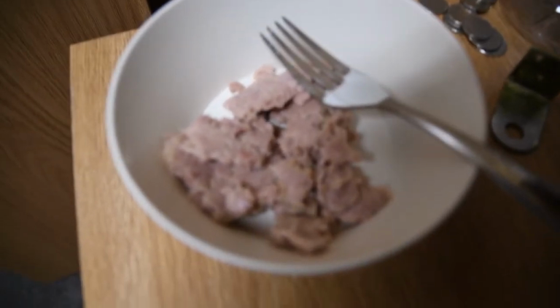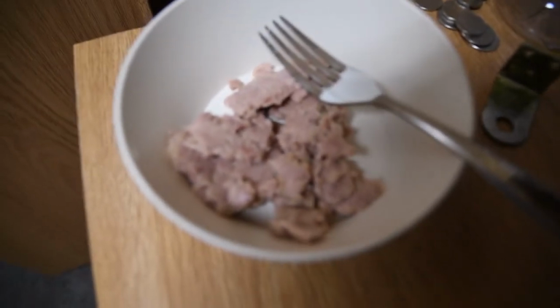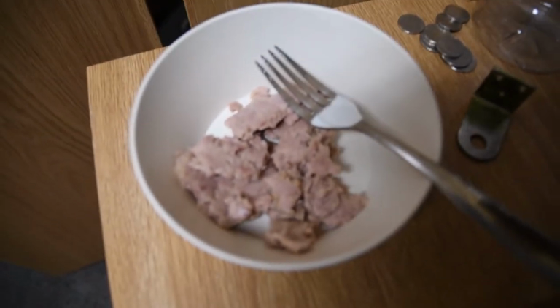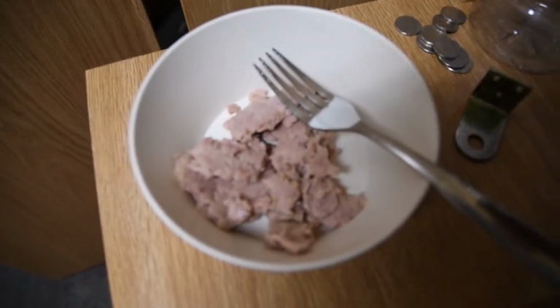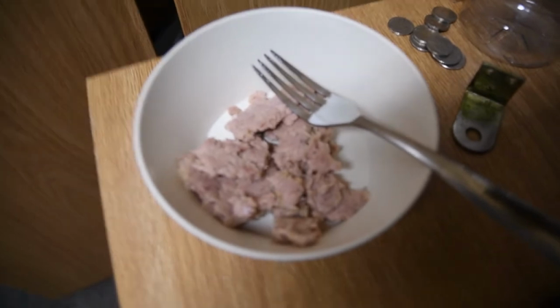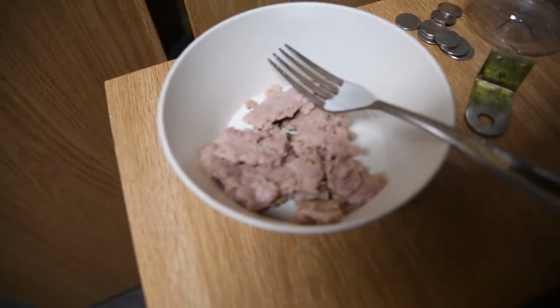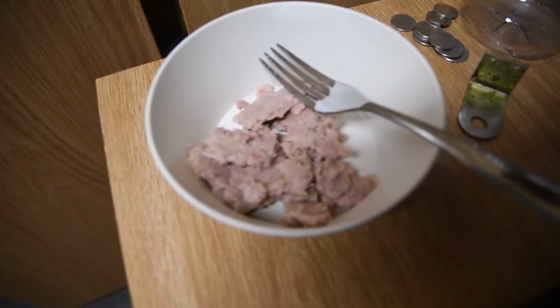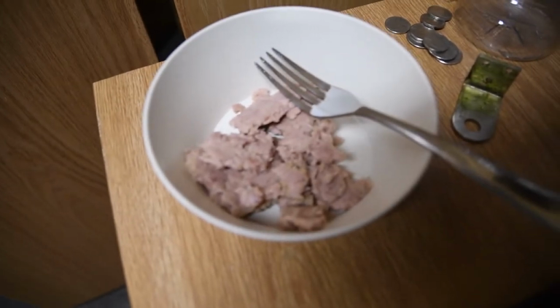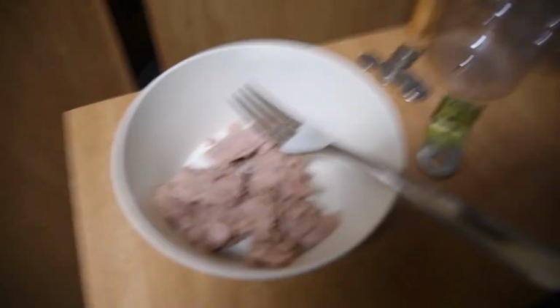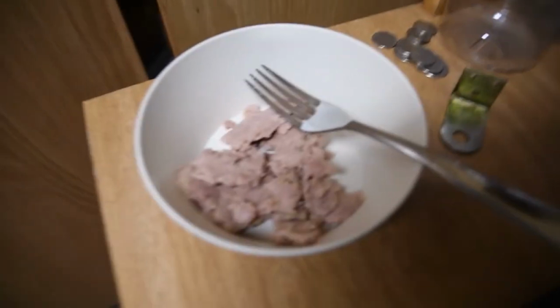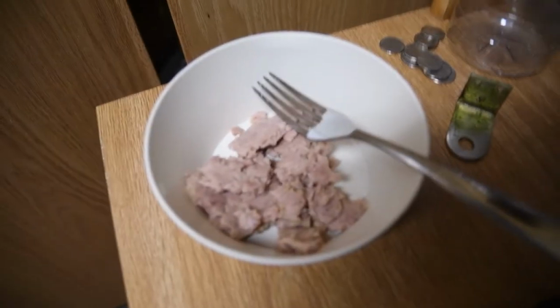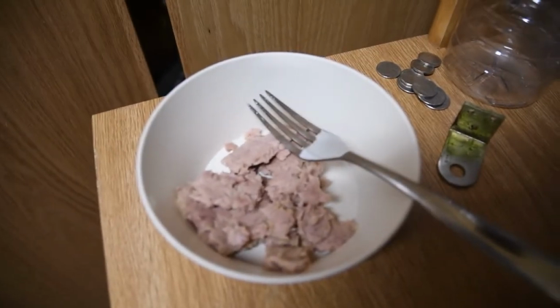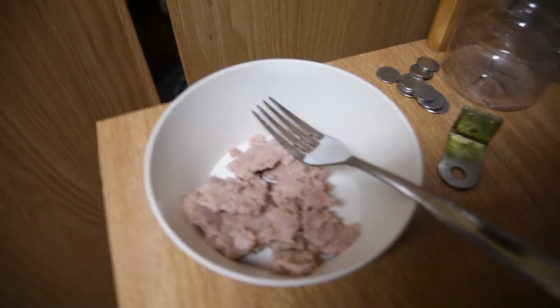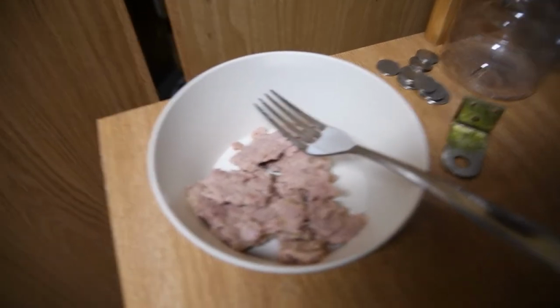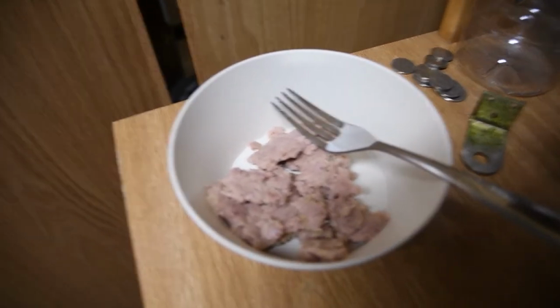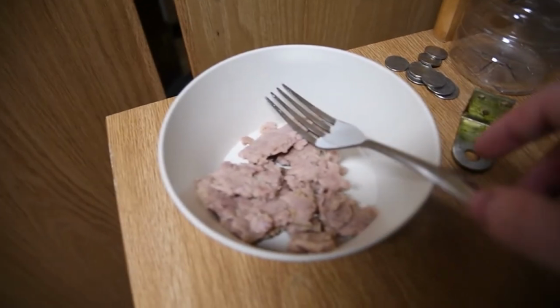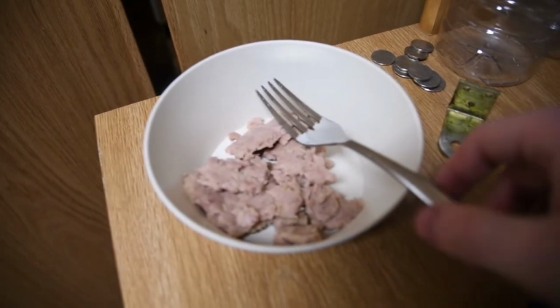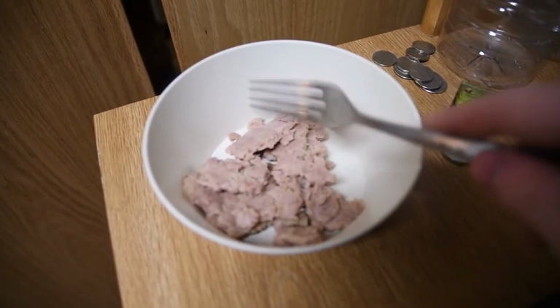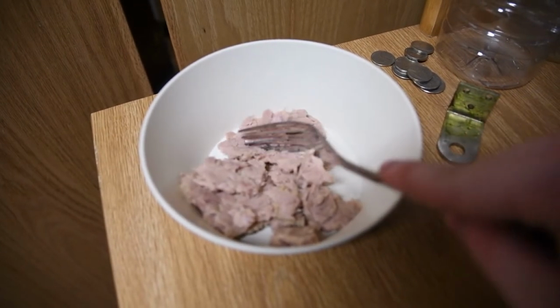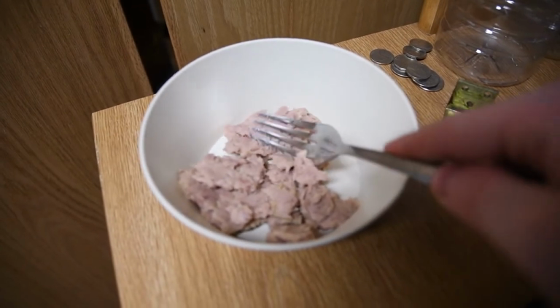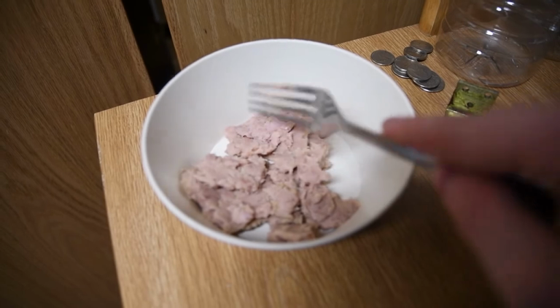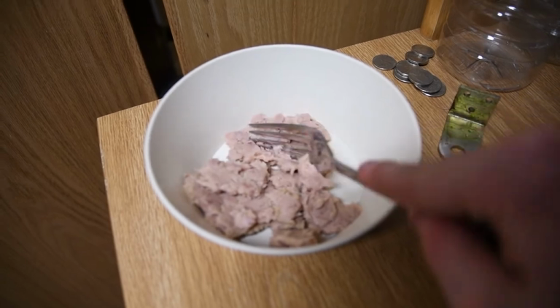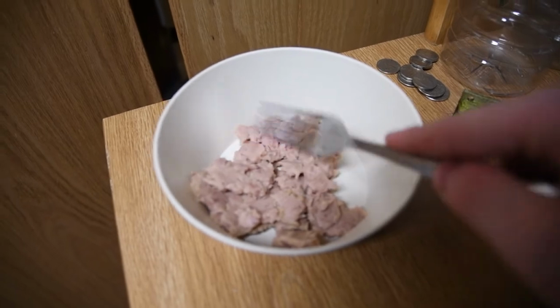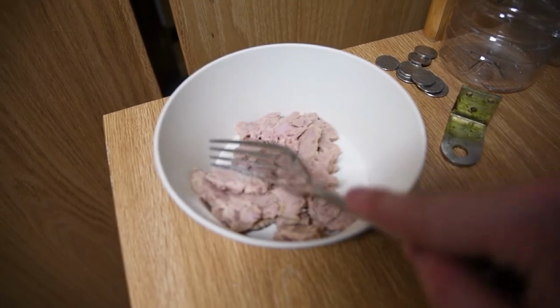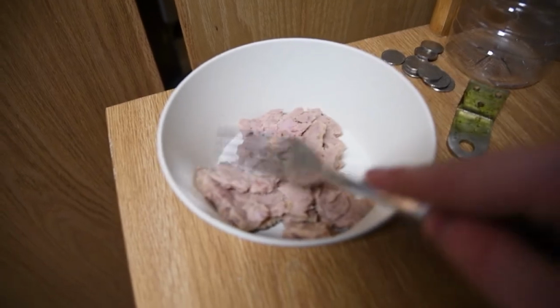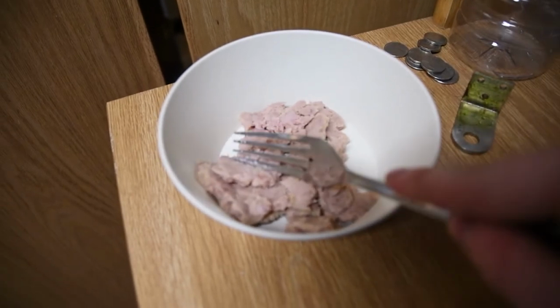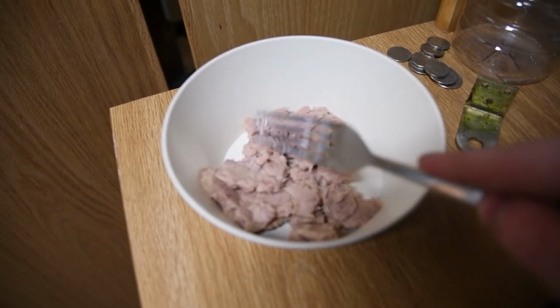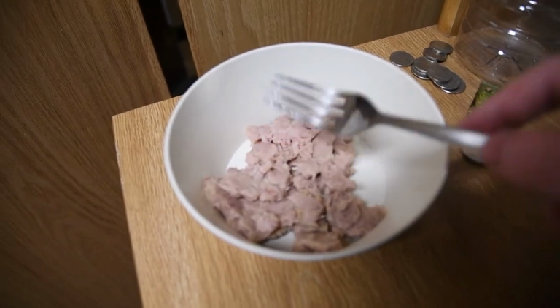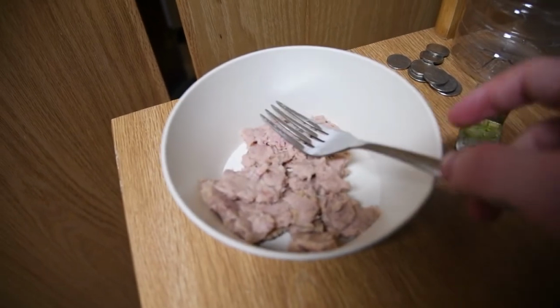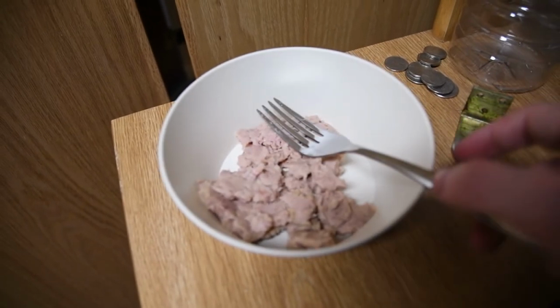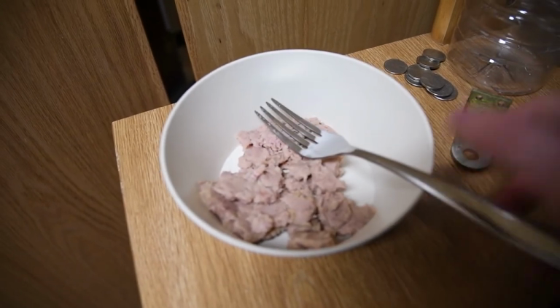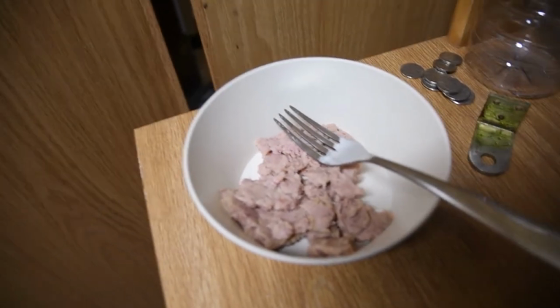This is what it looks like. They all kind of look like normal tuna, I think. This one seems a little lighter than regular. Let me give it a nice smell.